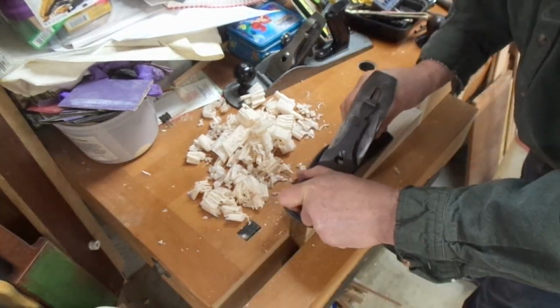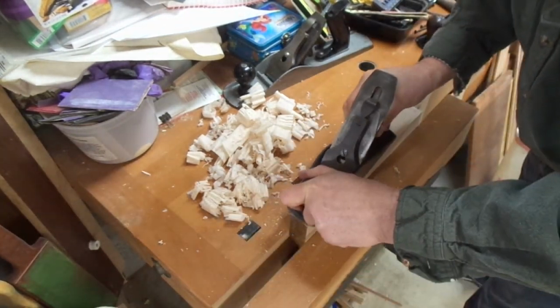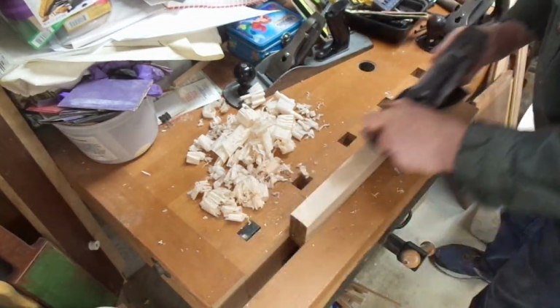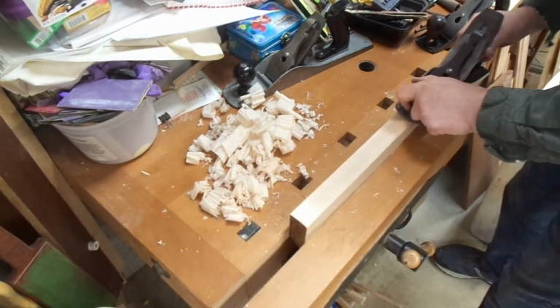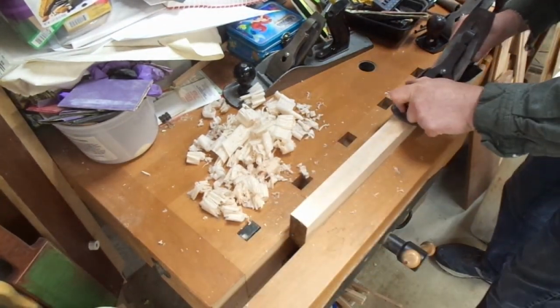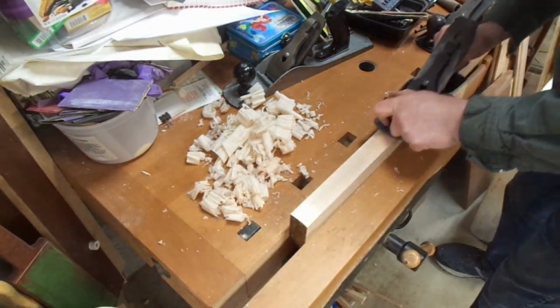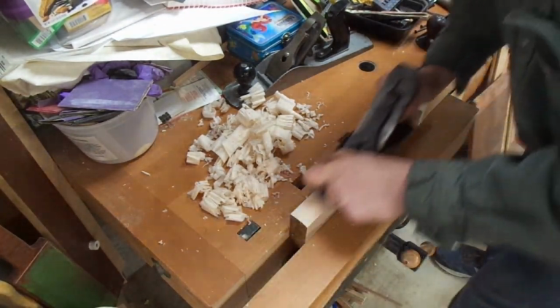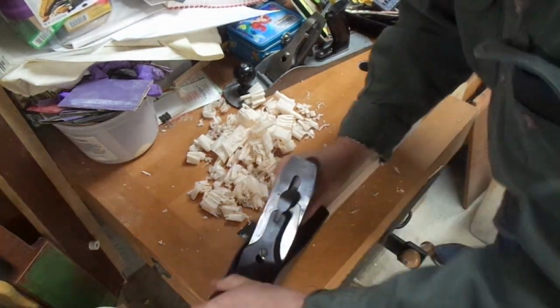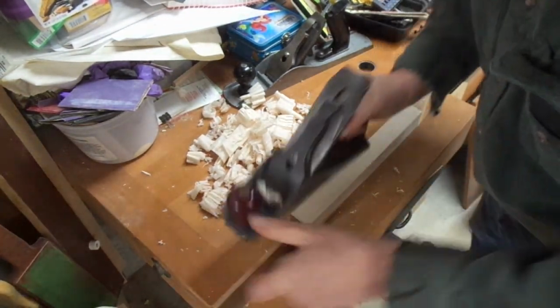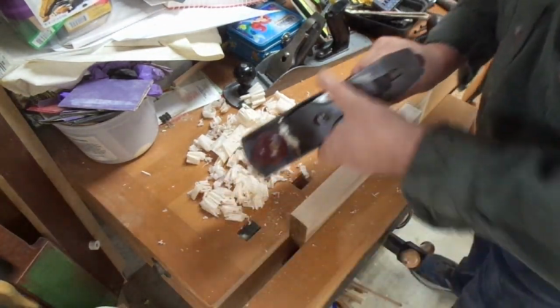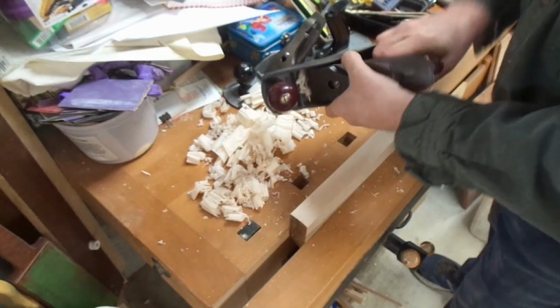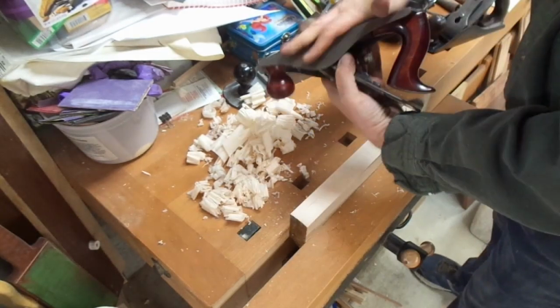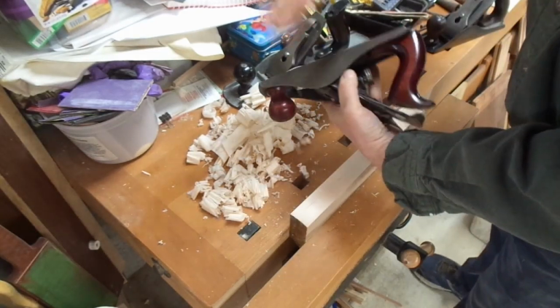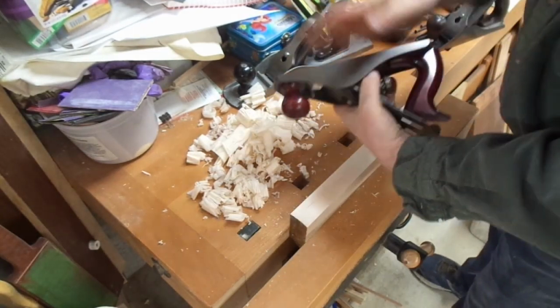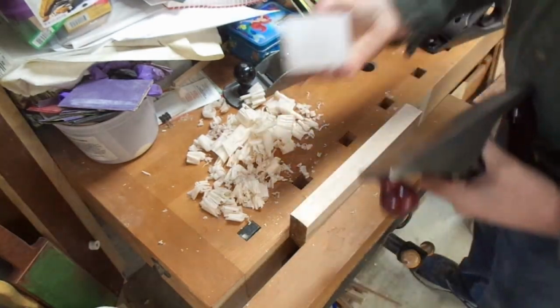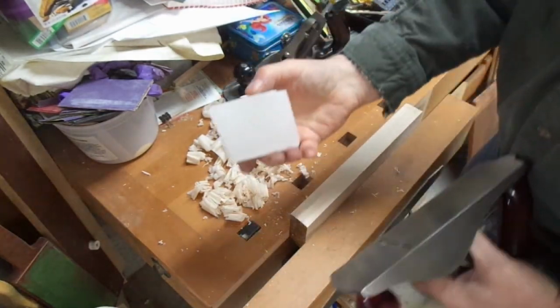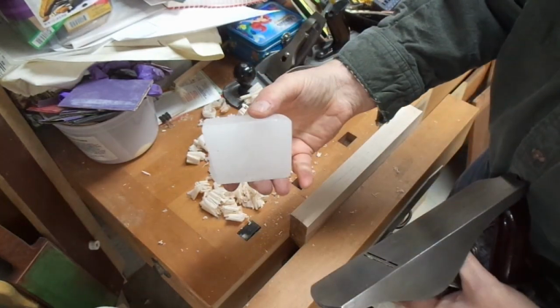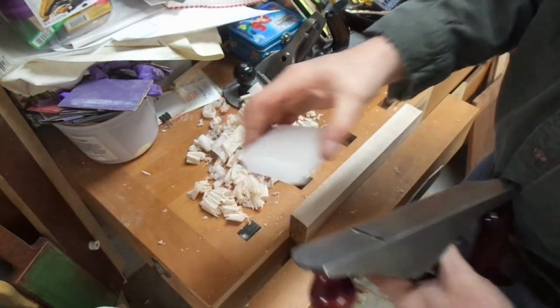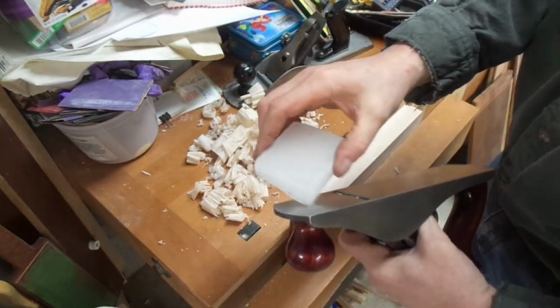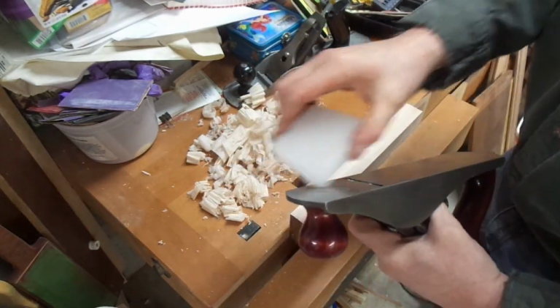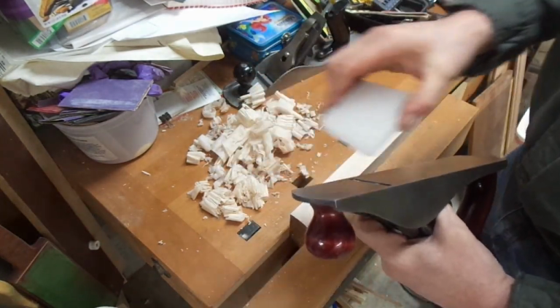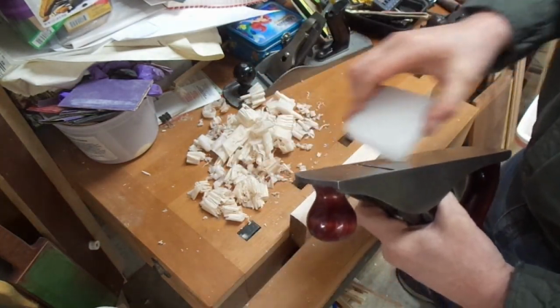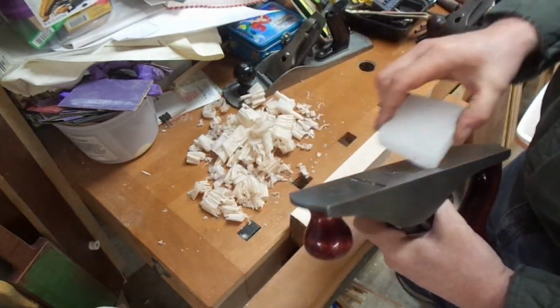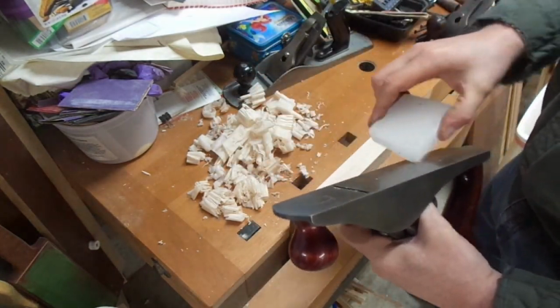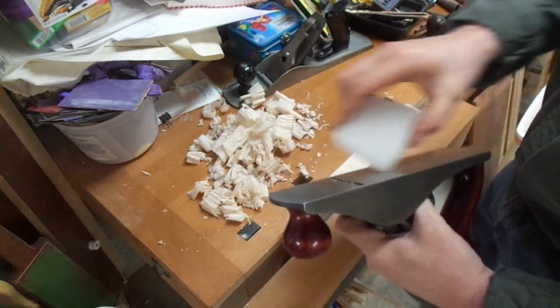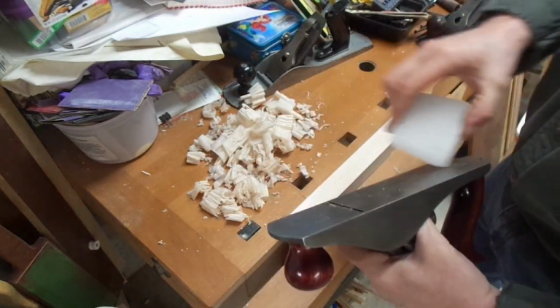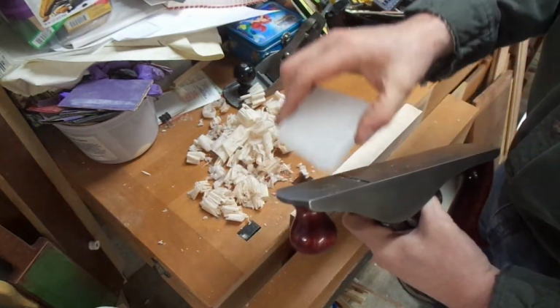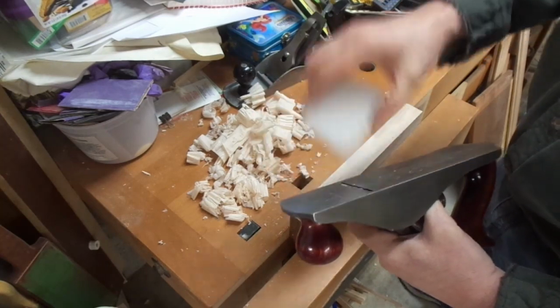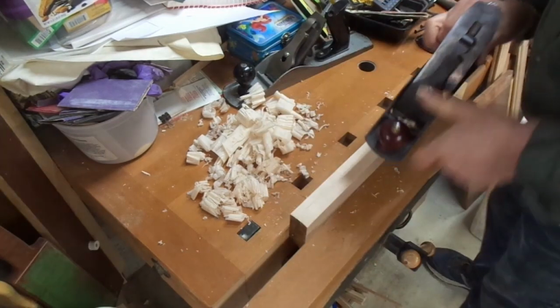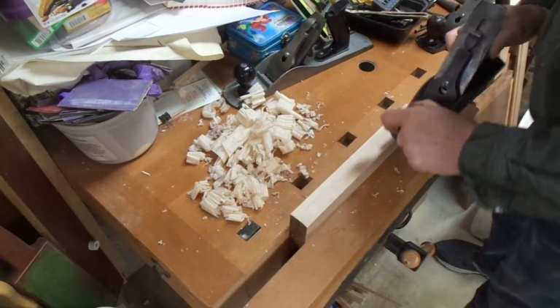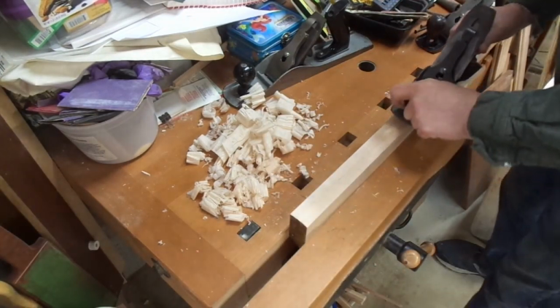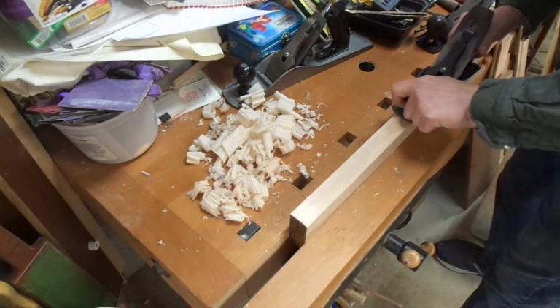I can't seem to get the same cut out of it. I keep a piece of paraffin wax handy — I'll re-wax the sole just in case.